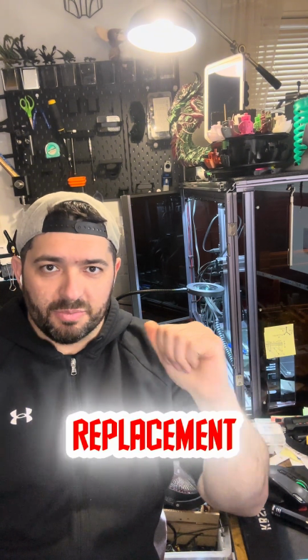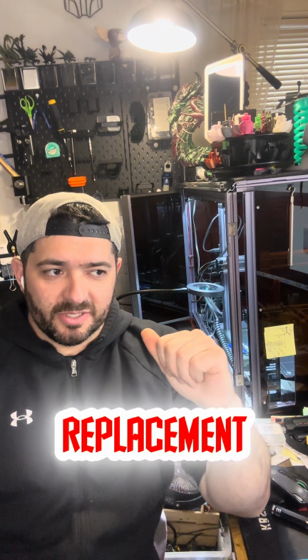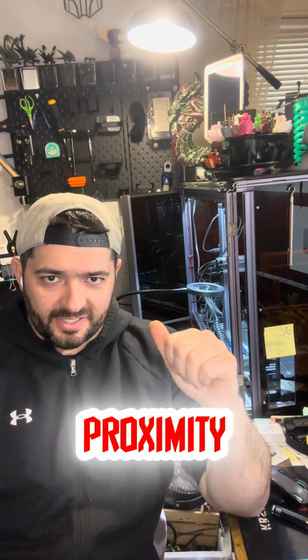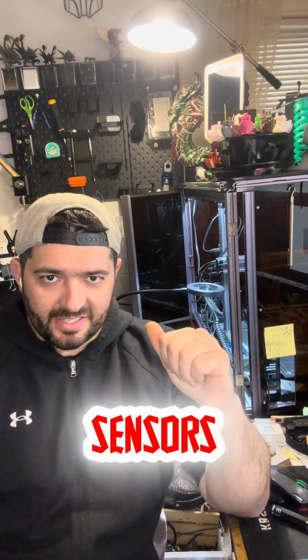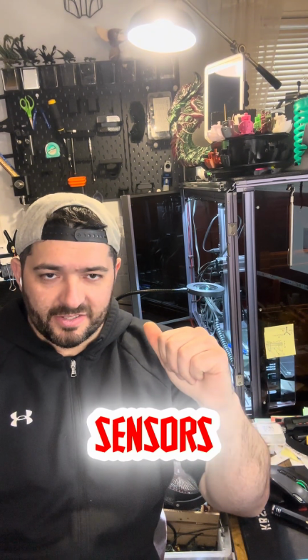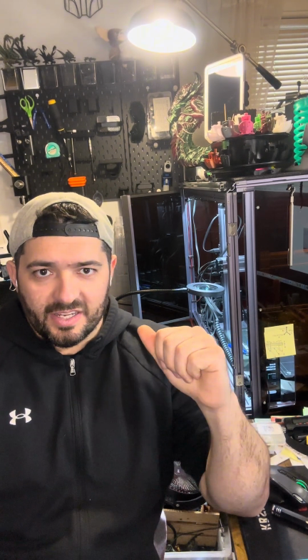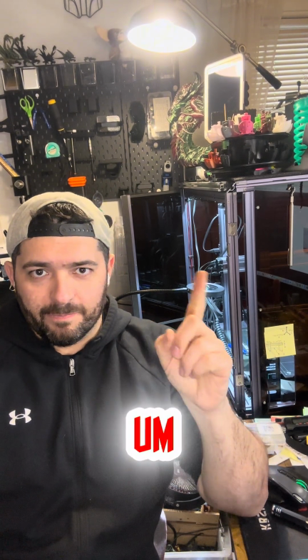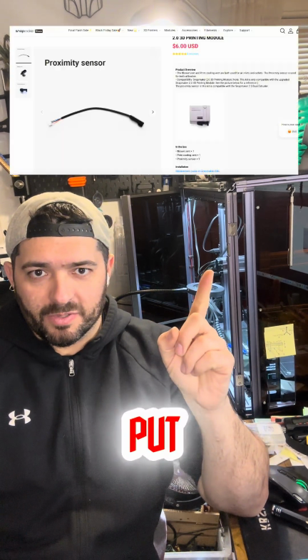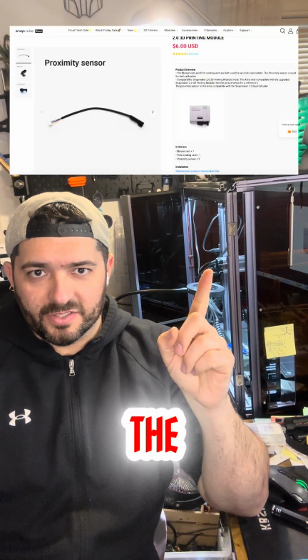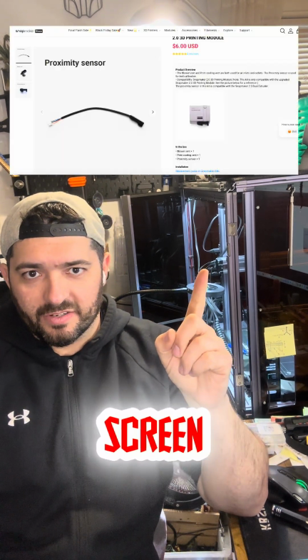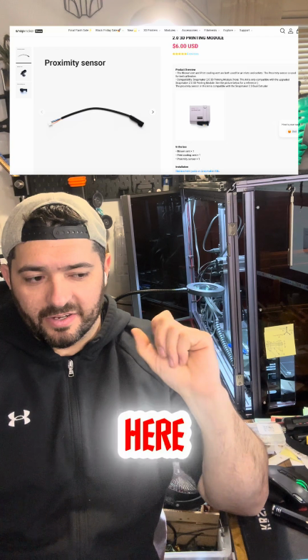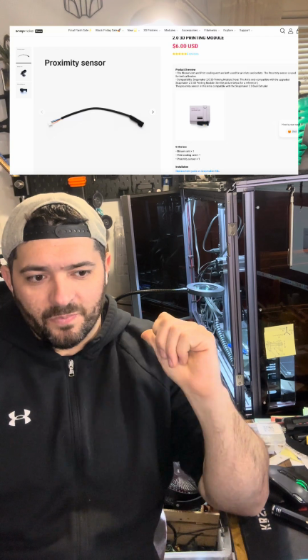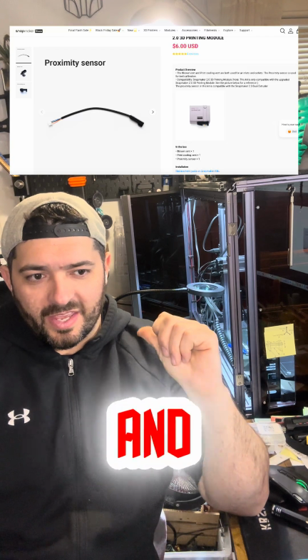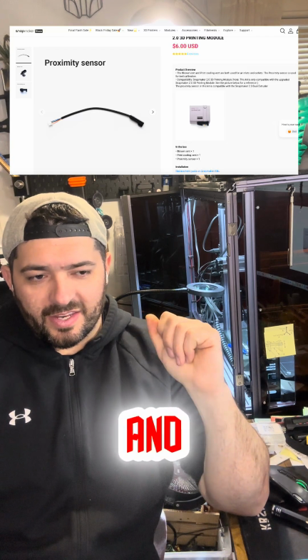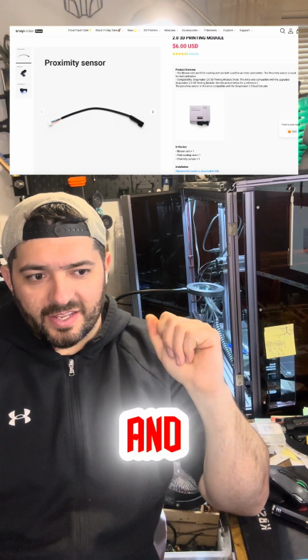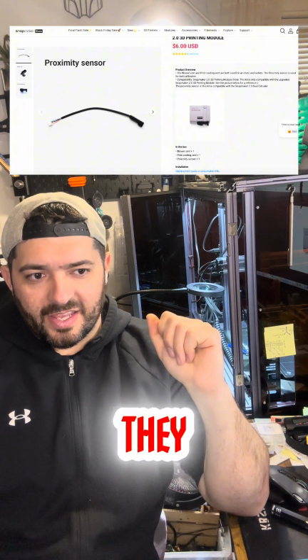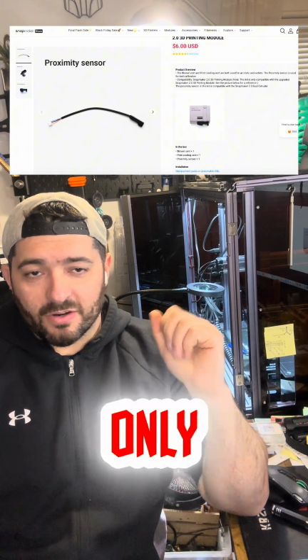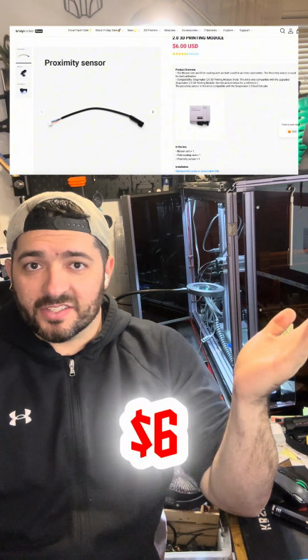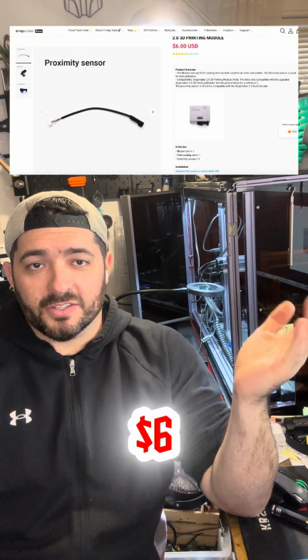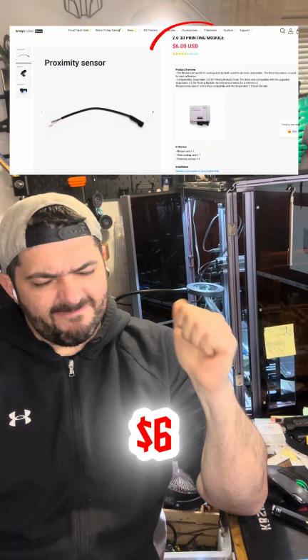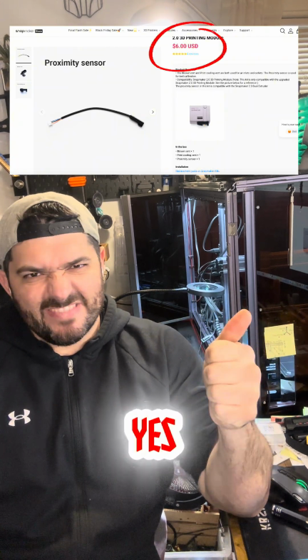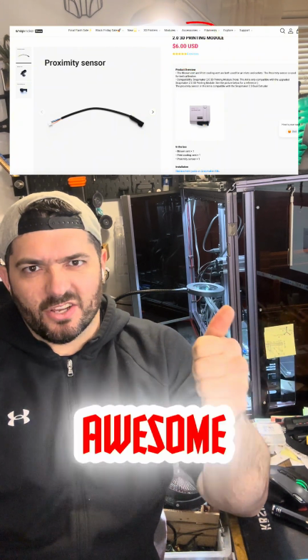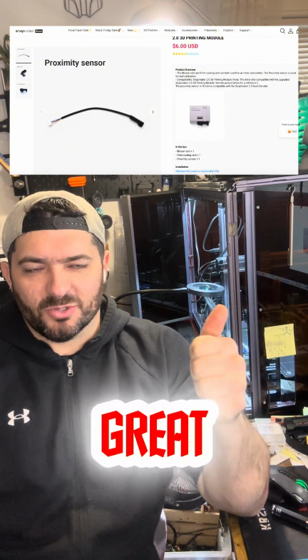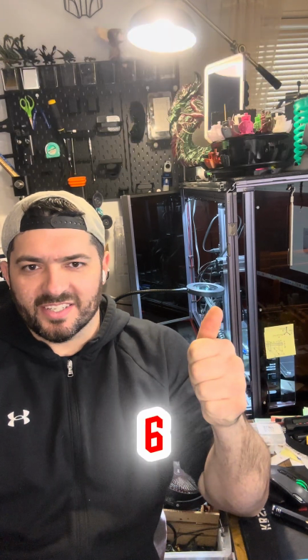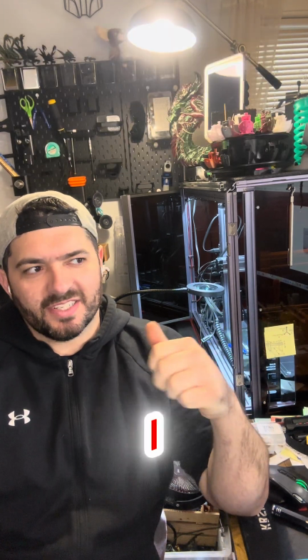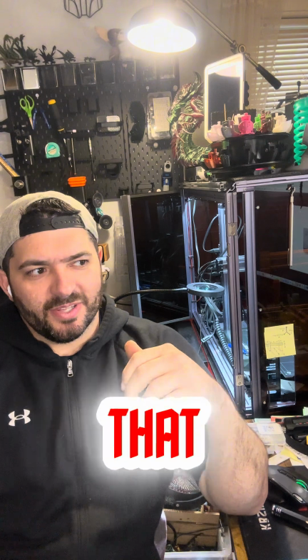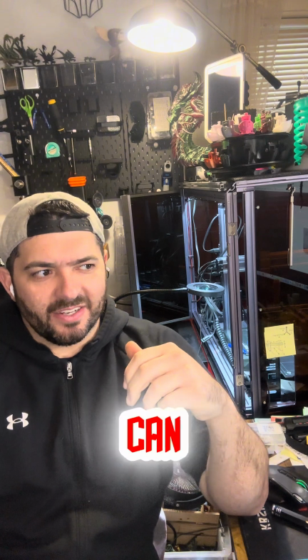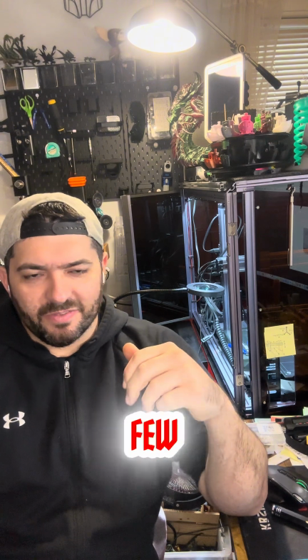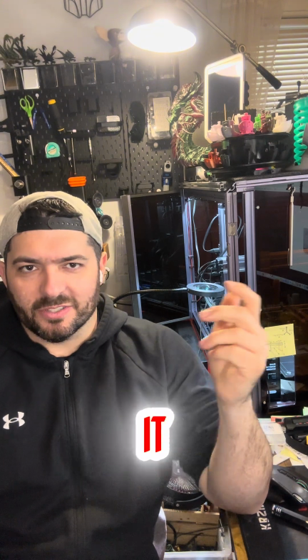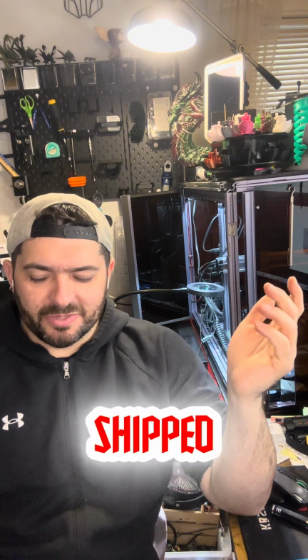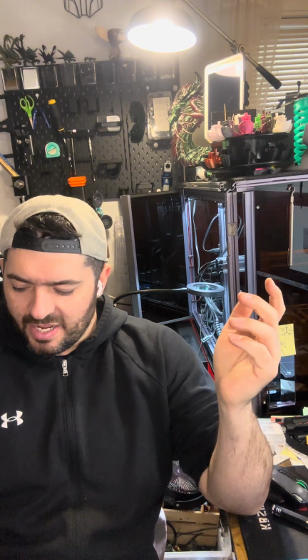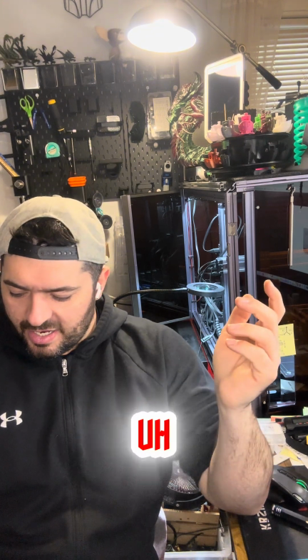I found that yes, they do sell replacement proximity sensors — I'll put it on the screen right here — and they are only six dollars. Awesome, great. Six bucks, I can do that. I can just wait a few days for it to be shipped.